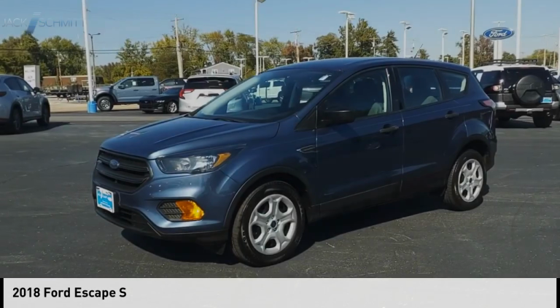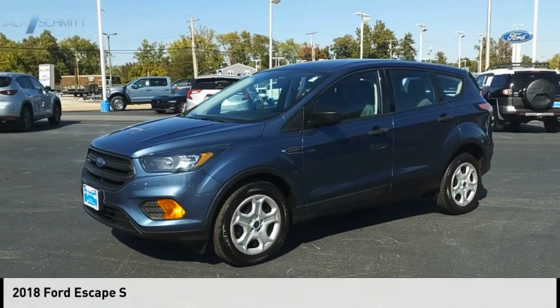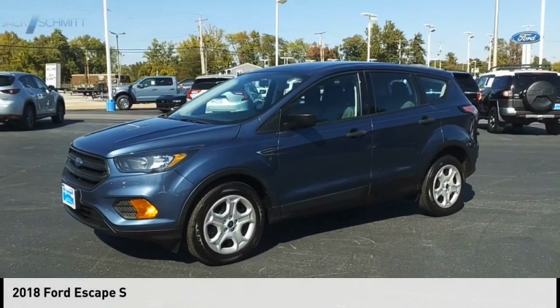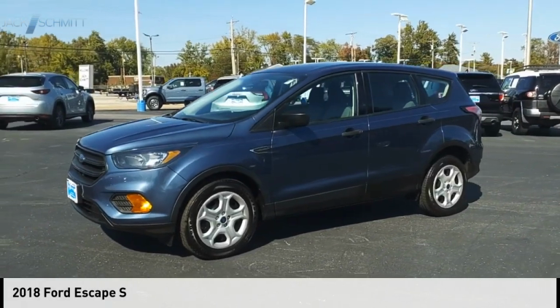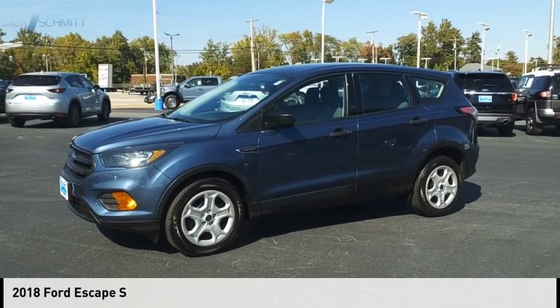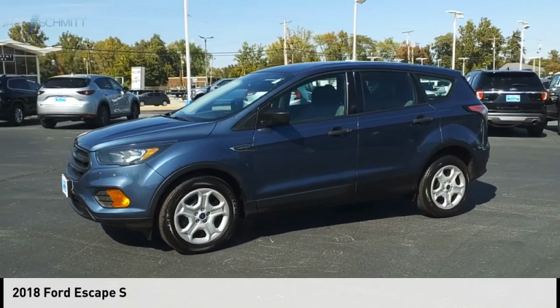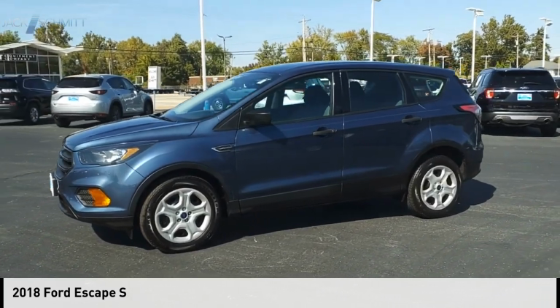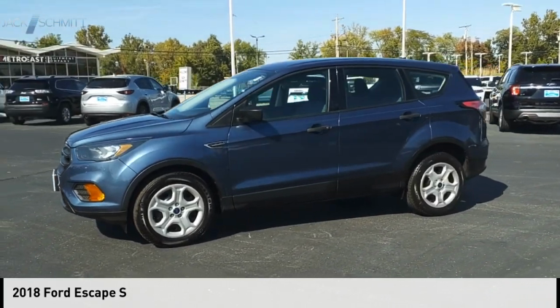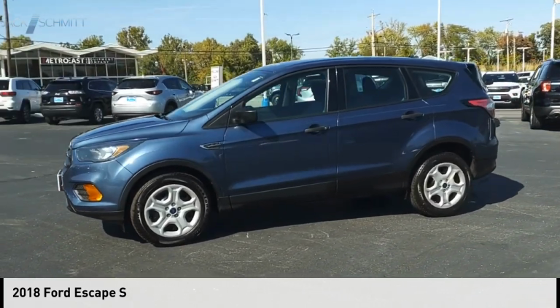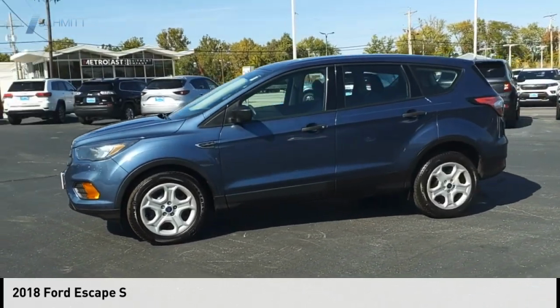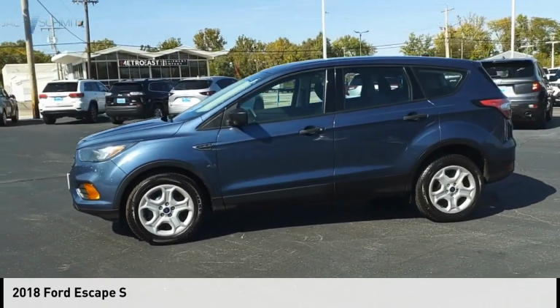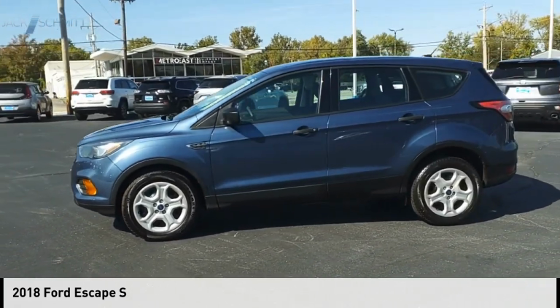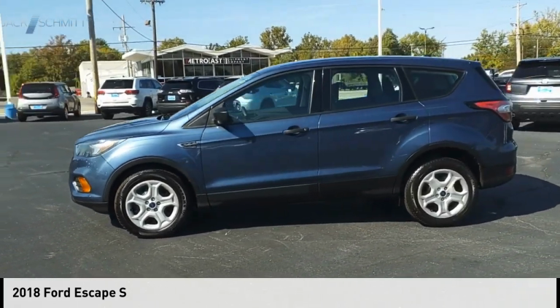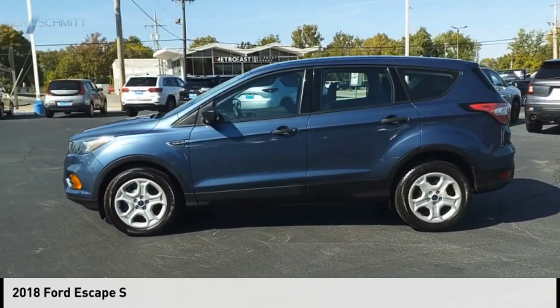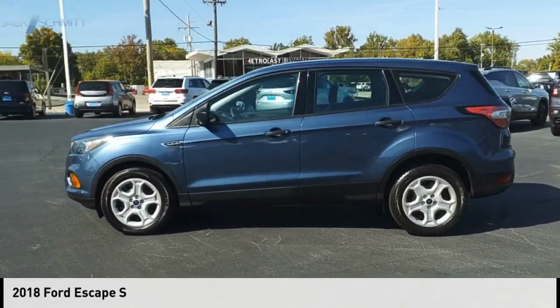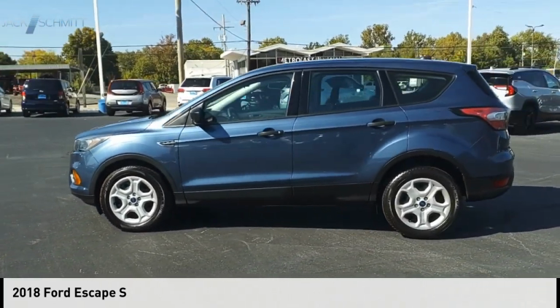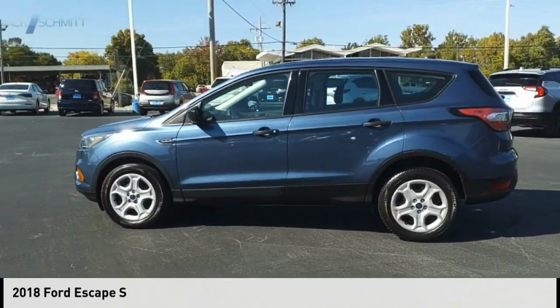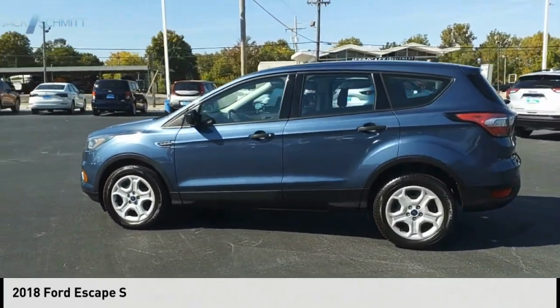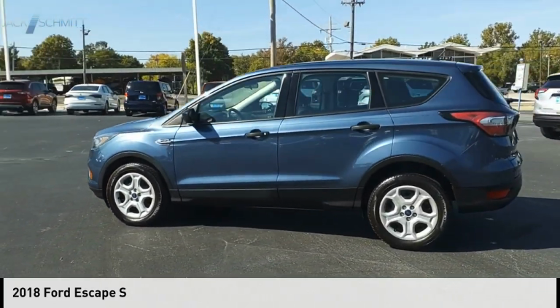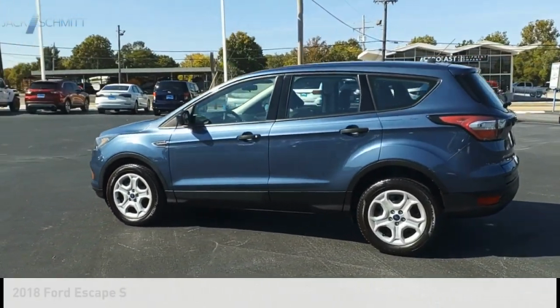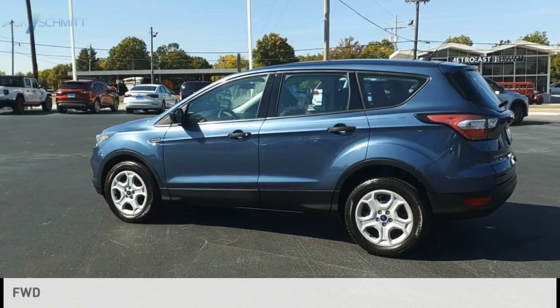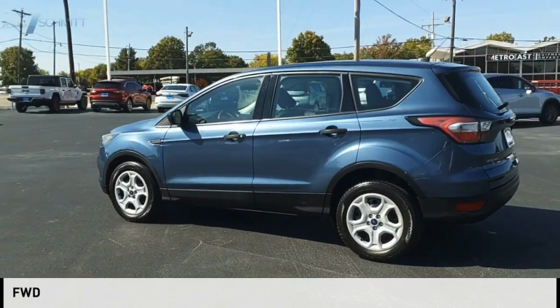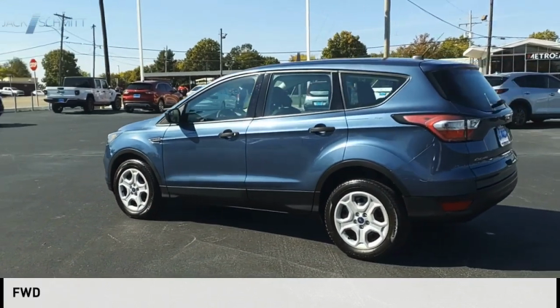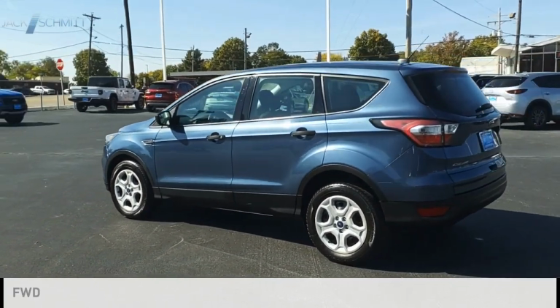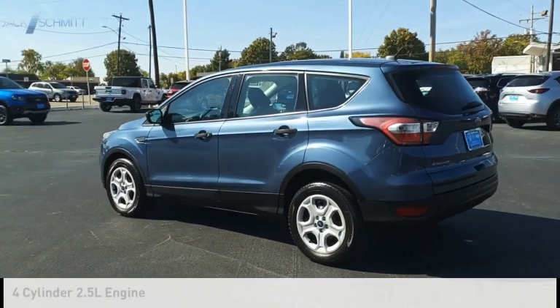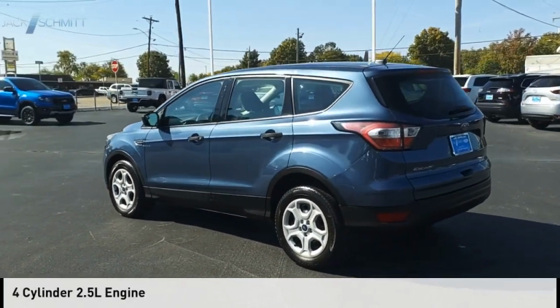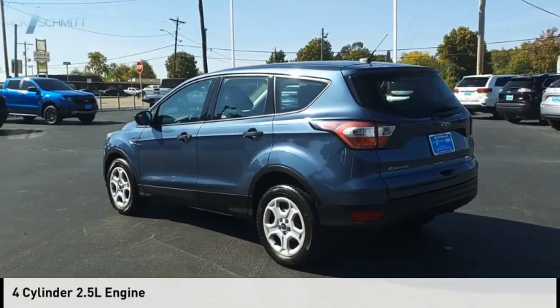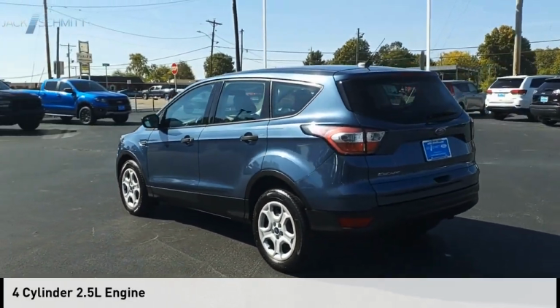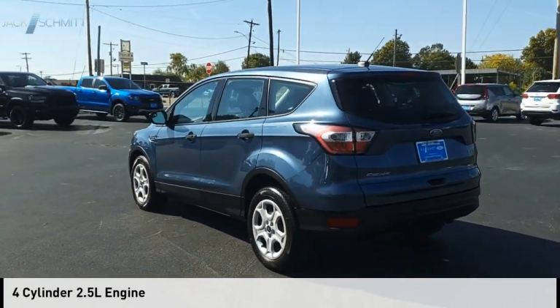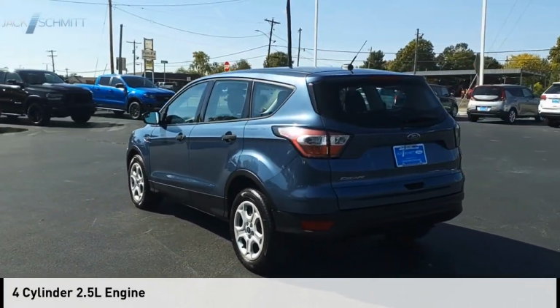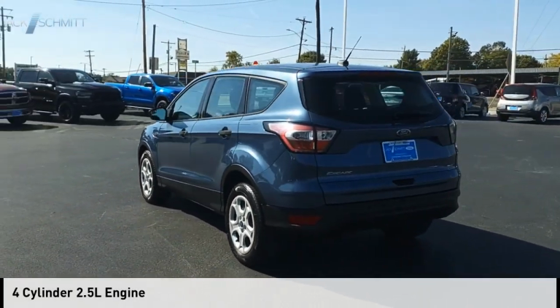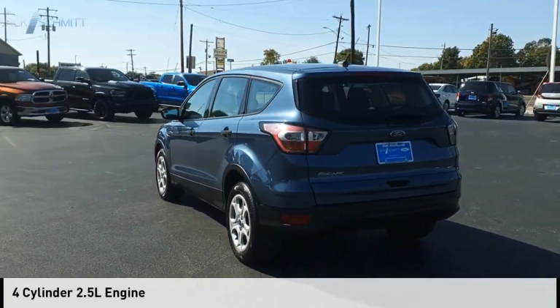Make a great choice today with the 2018 Escape. This vehicle is powered by a front-wheel drive, four-cylinder, 2.5-liter engine.